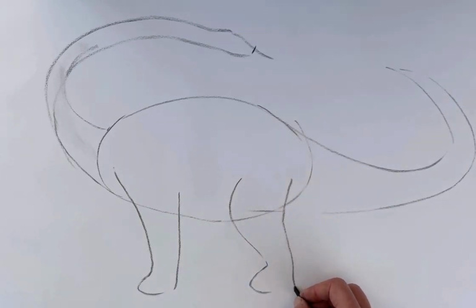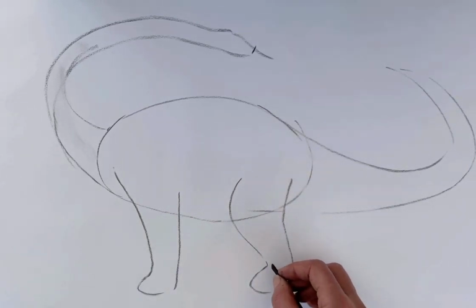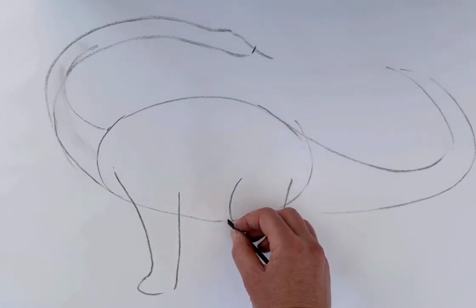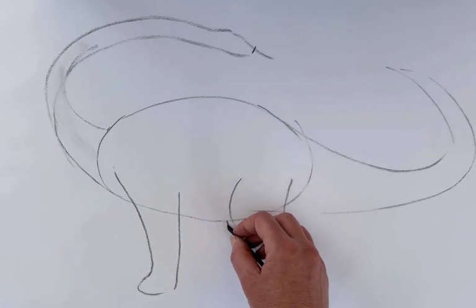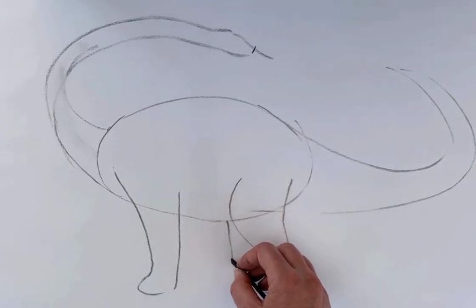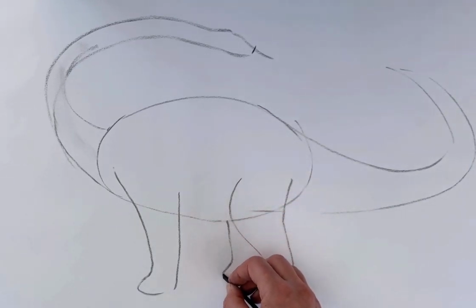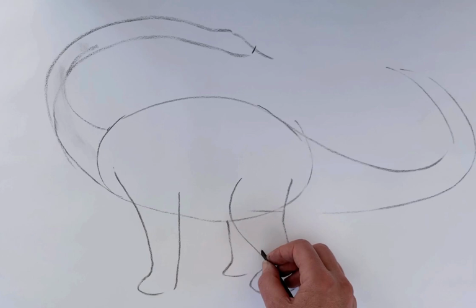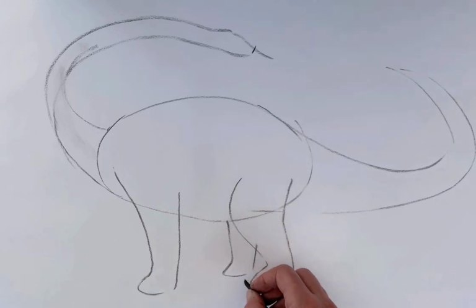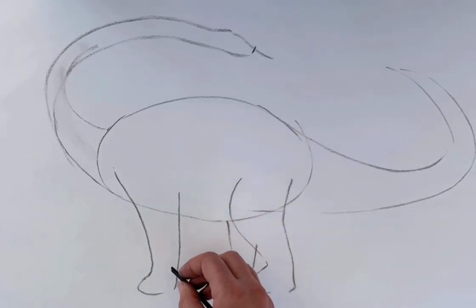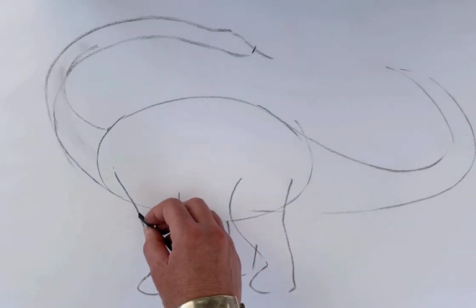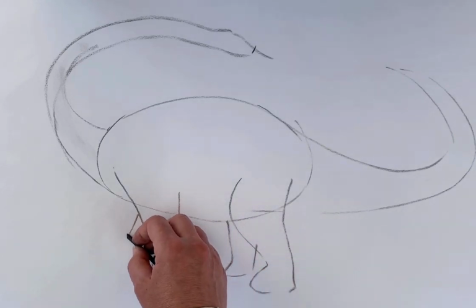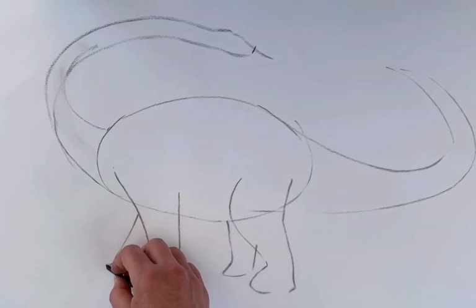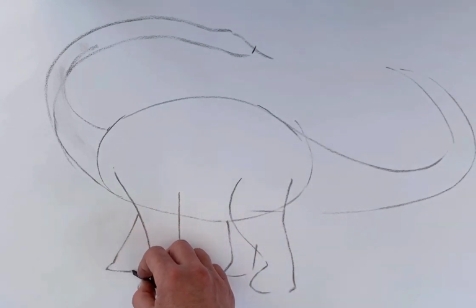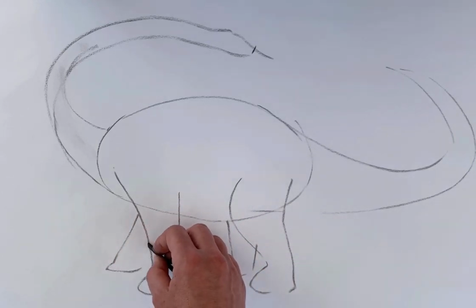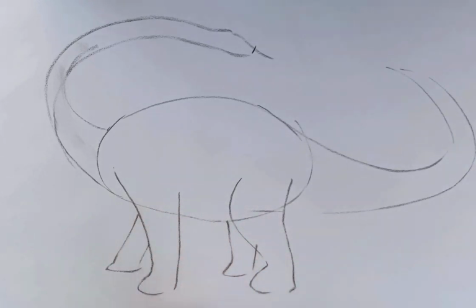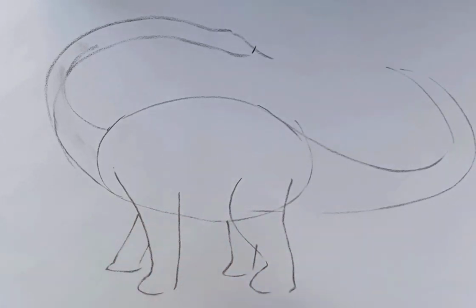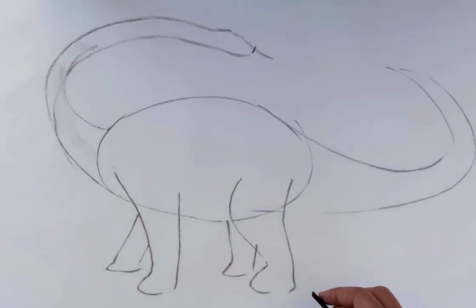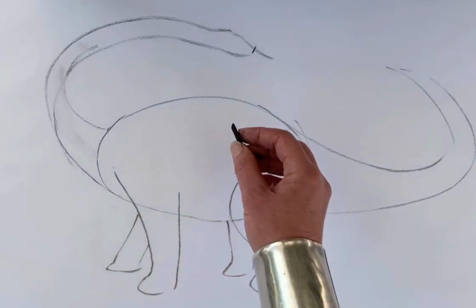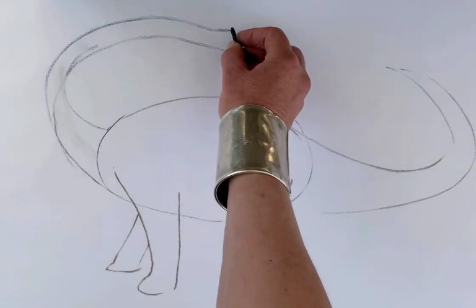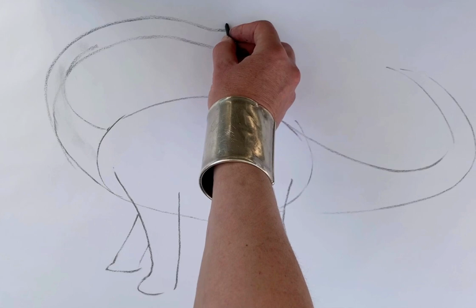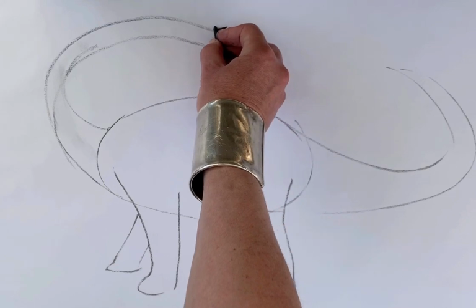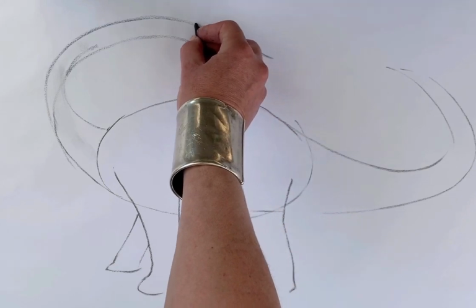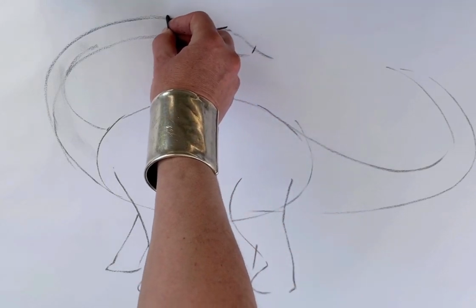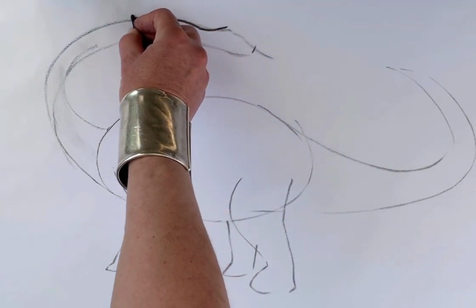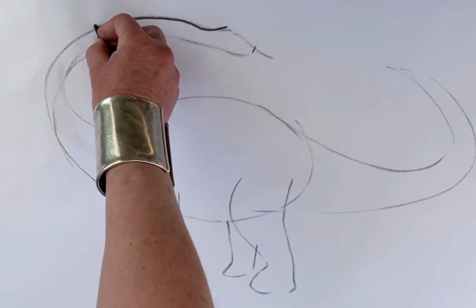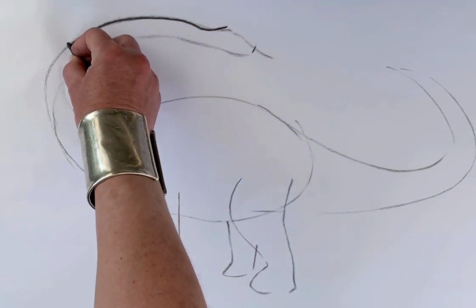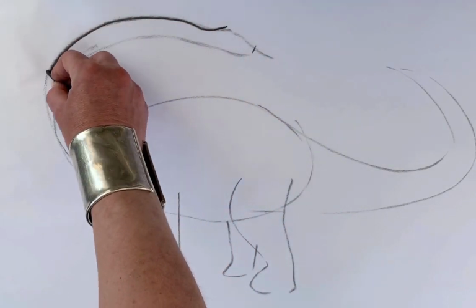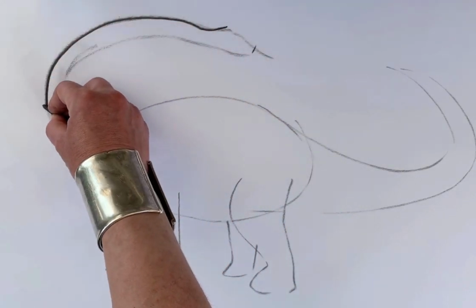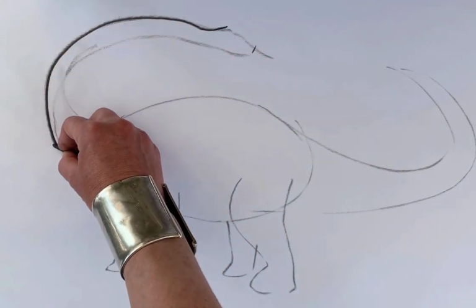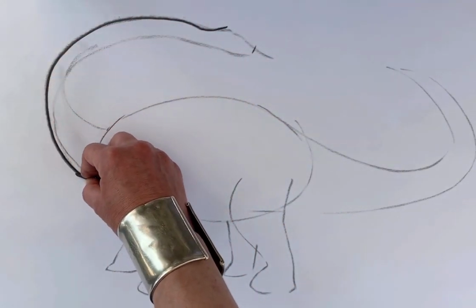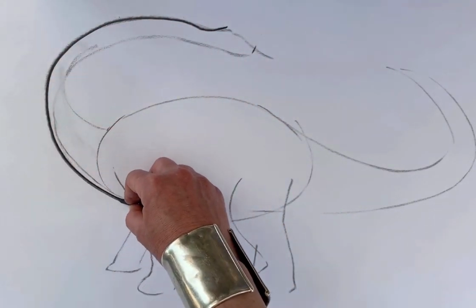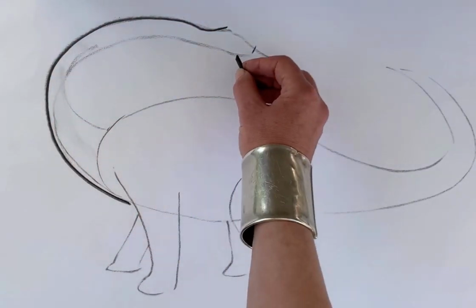I think sometimes they might have gone through swamplands or something. It's time to draw in a darker way because those are the construction lines.